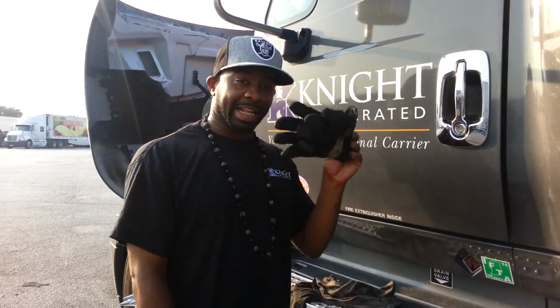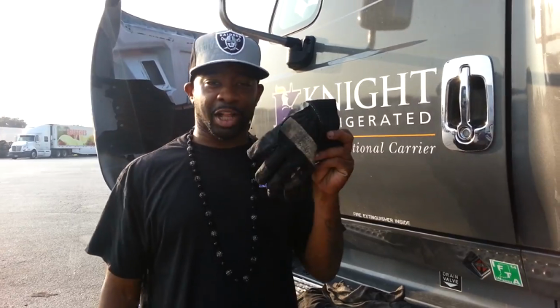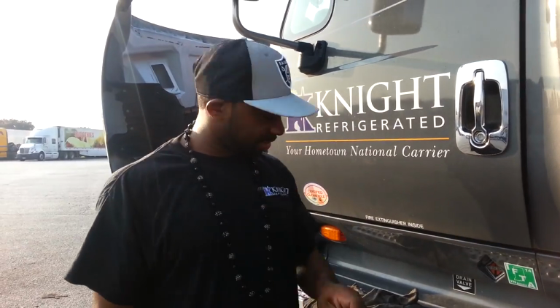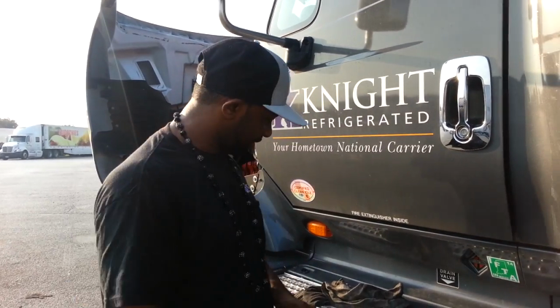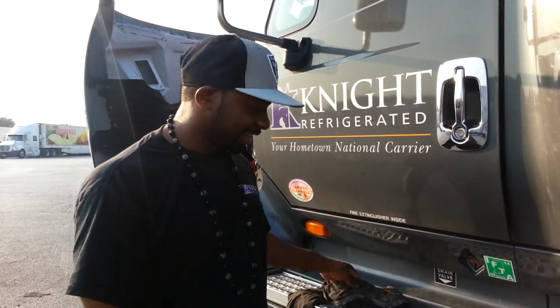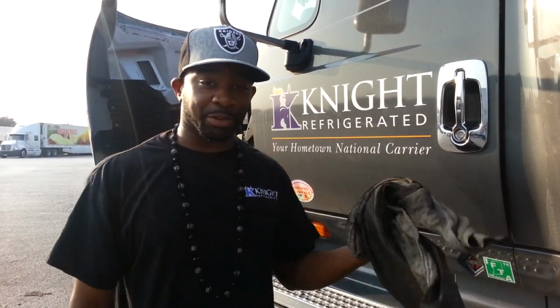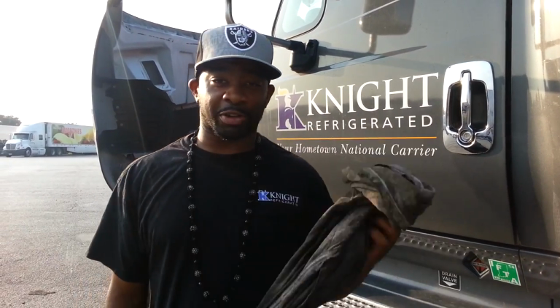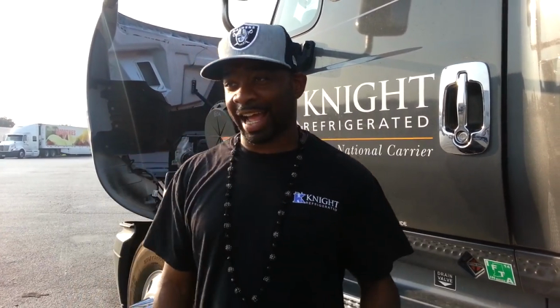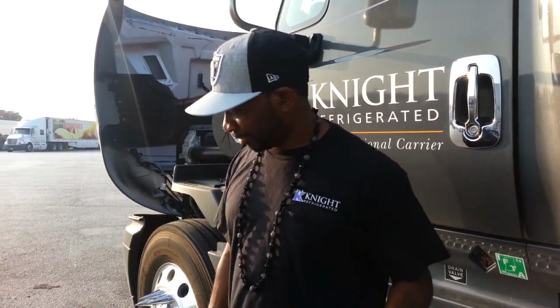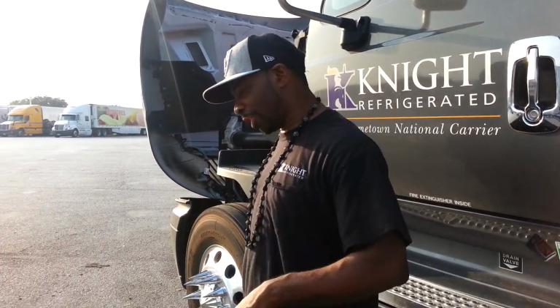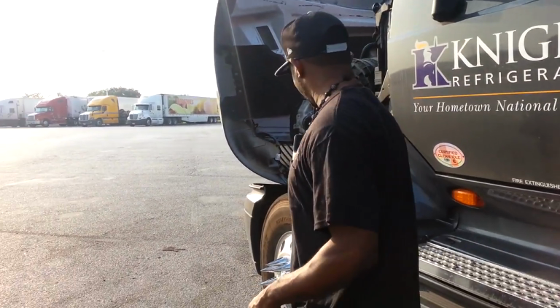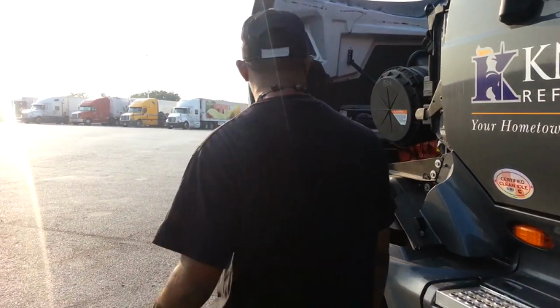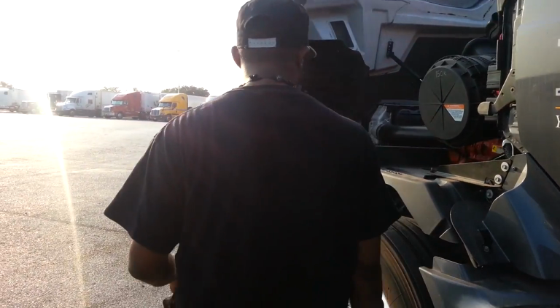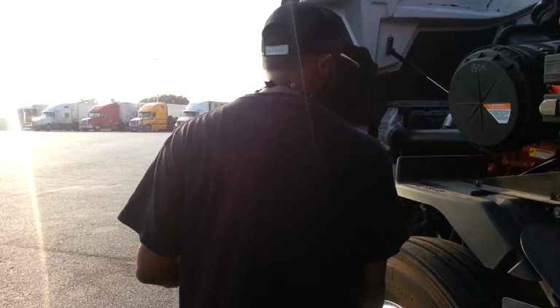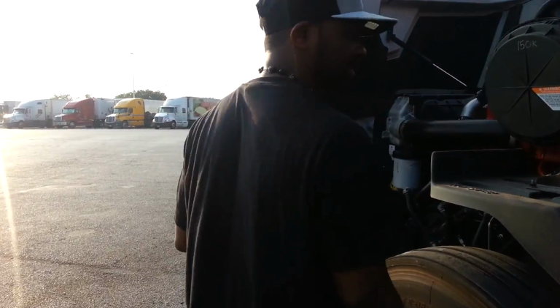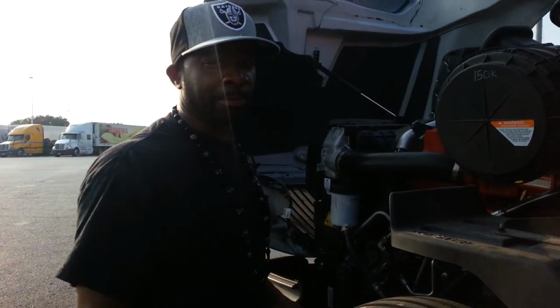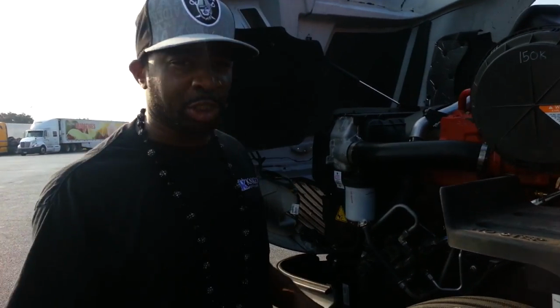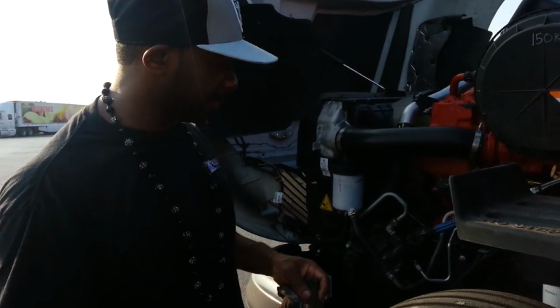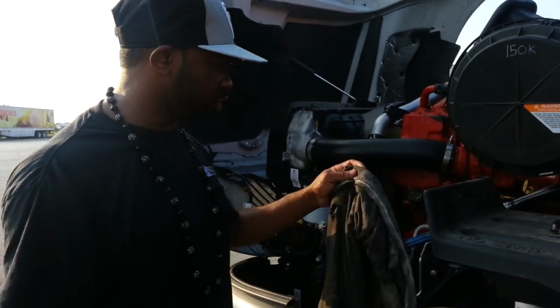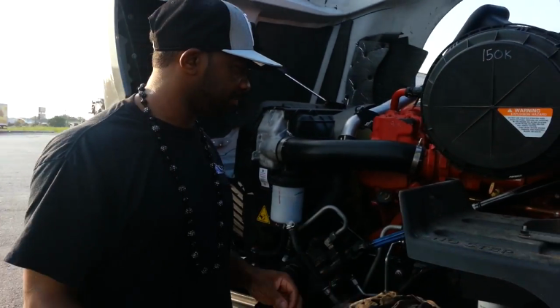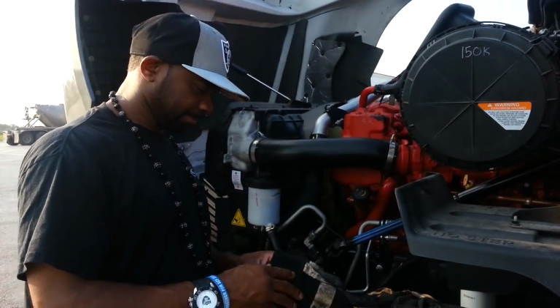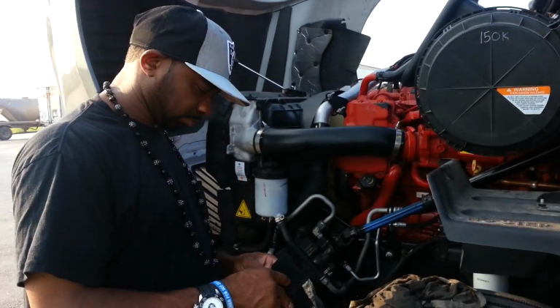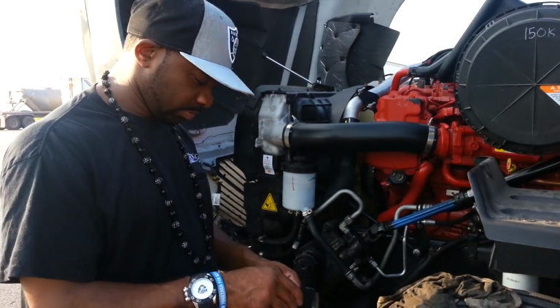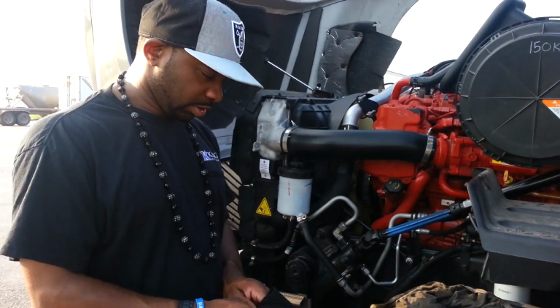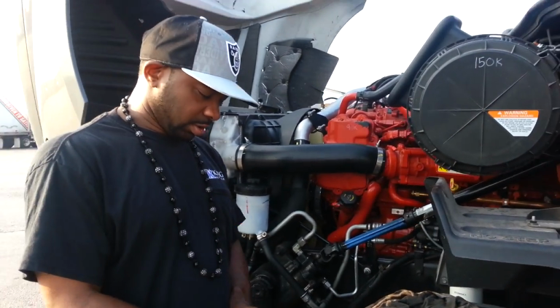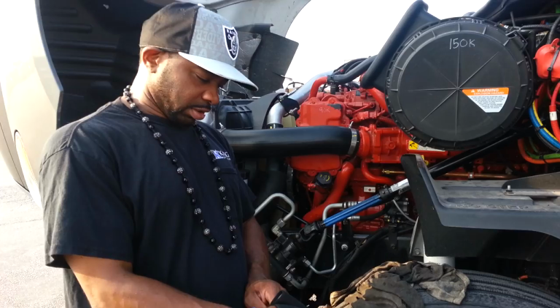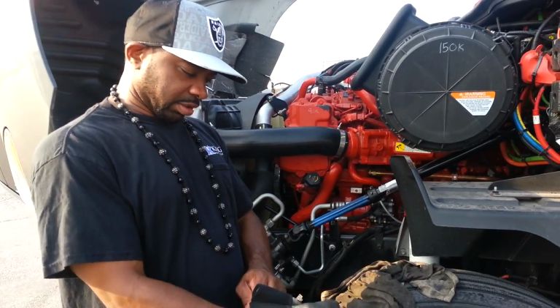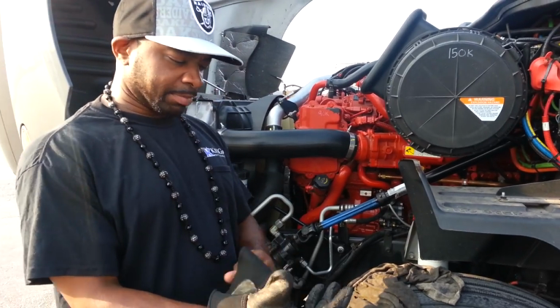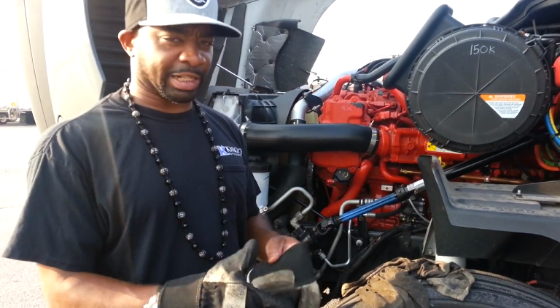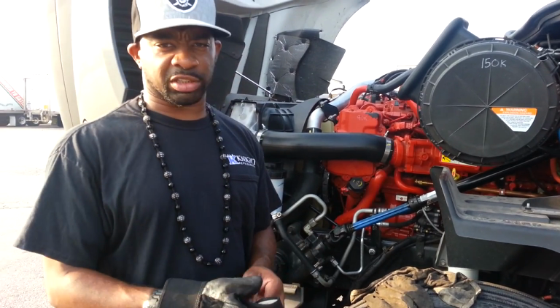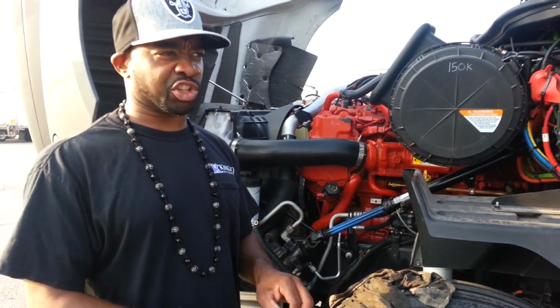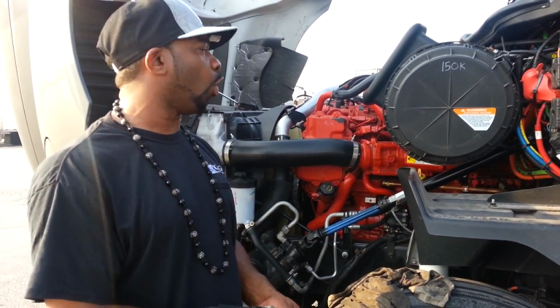You got to have your gloves, you got to have your old dirty rag. In the morning when you're doing your pre-trip, you got to make sure that your engine is cool.